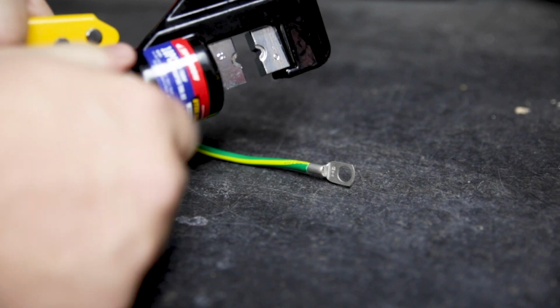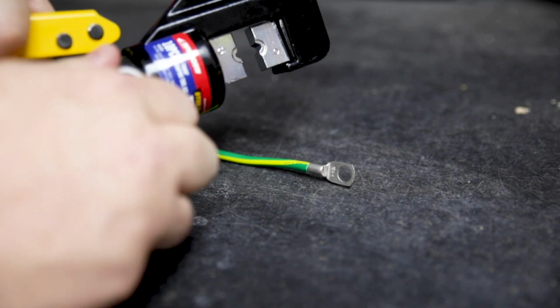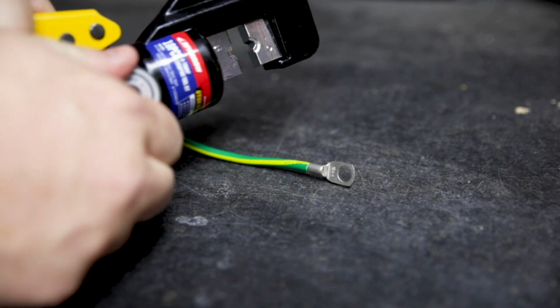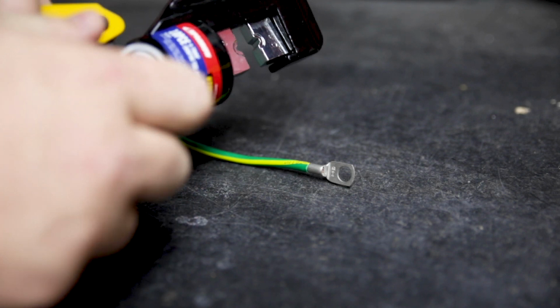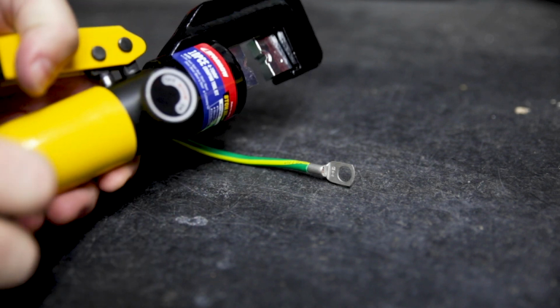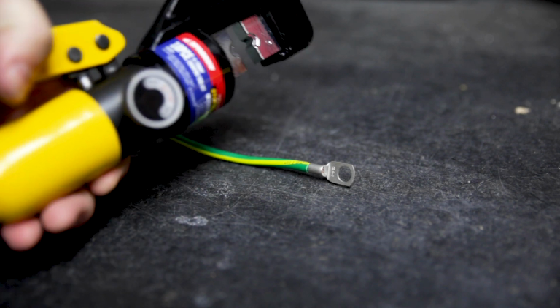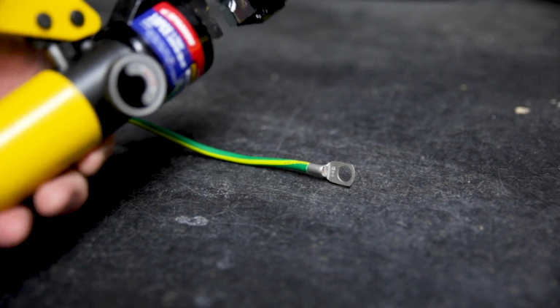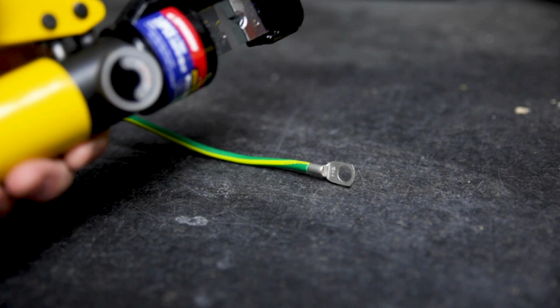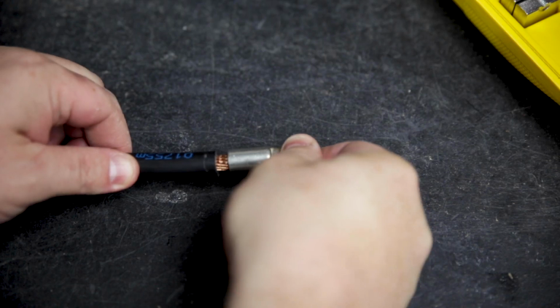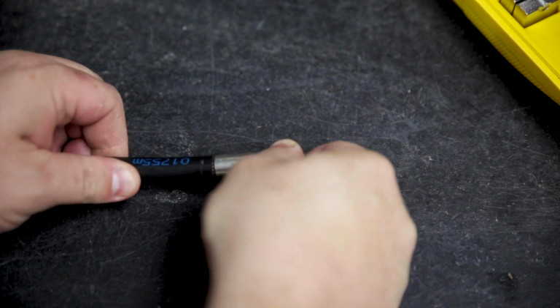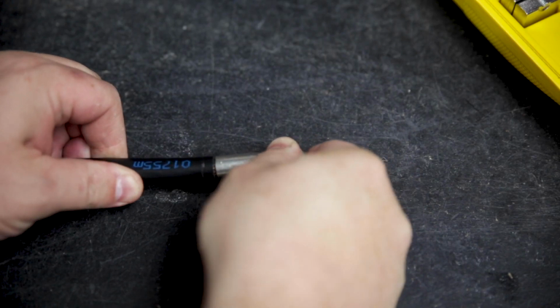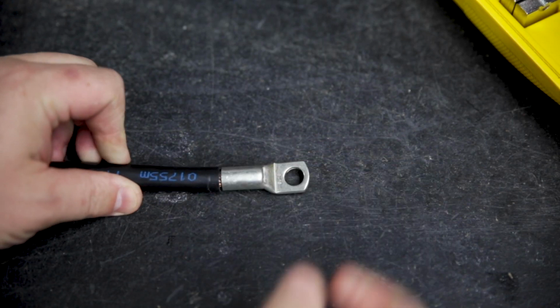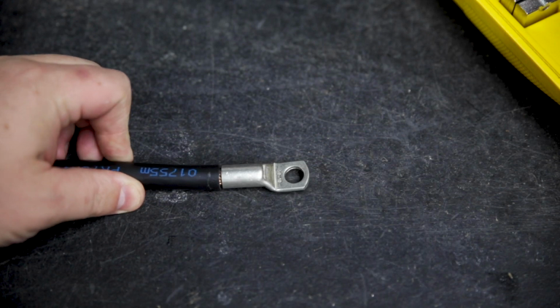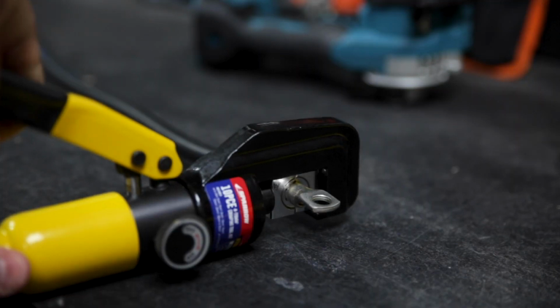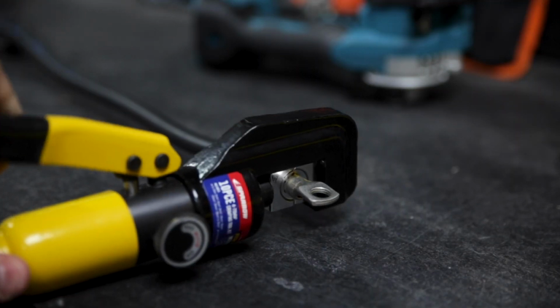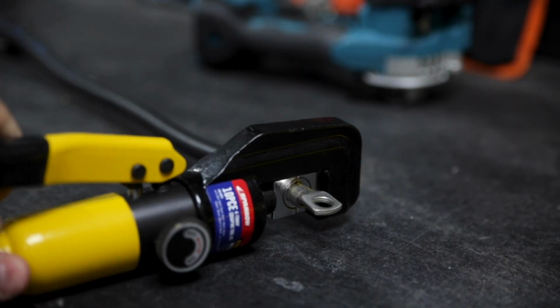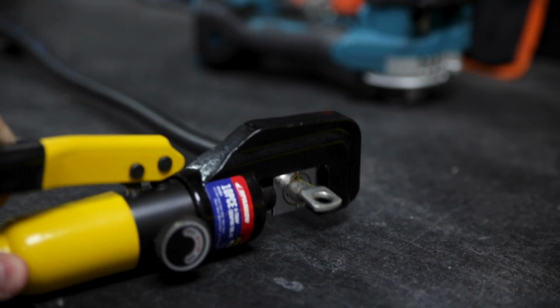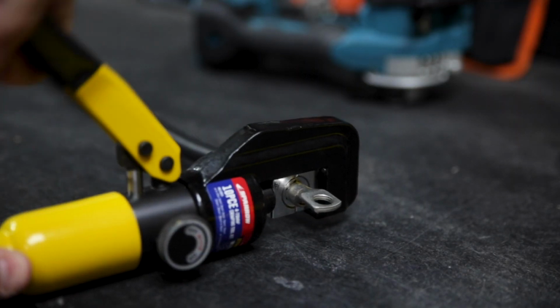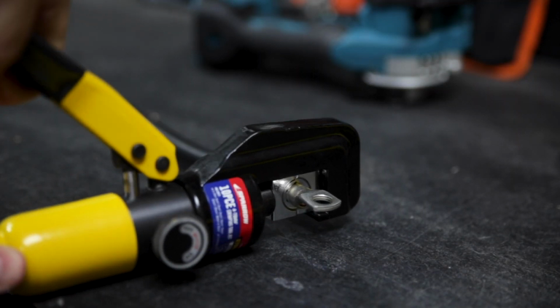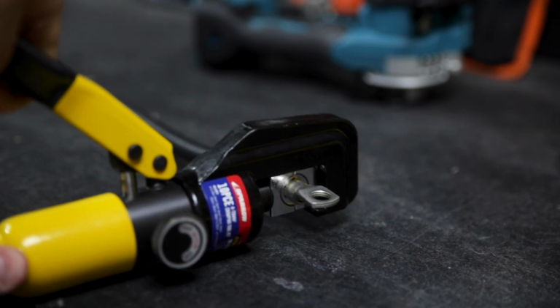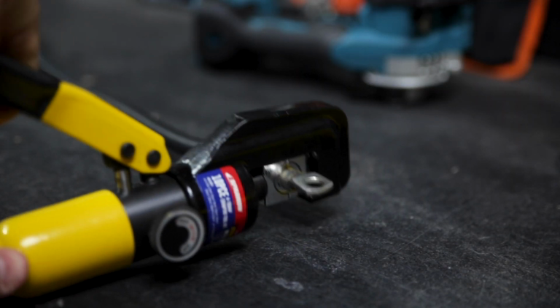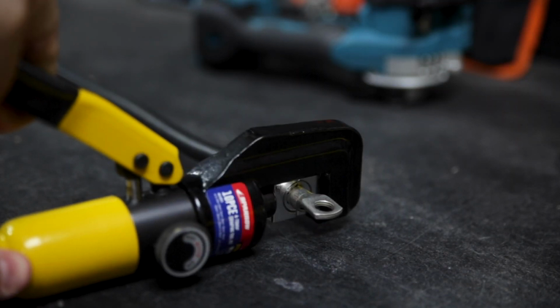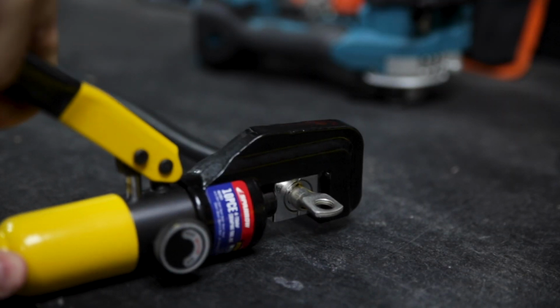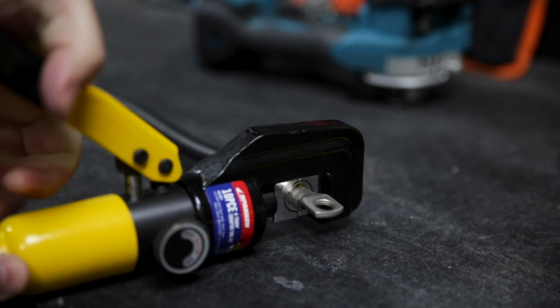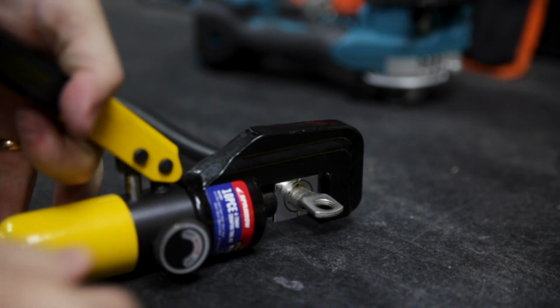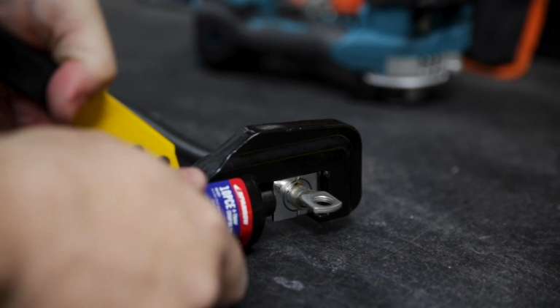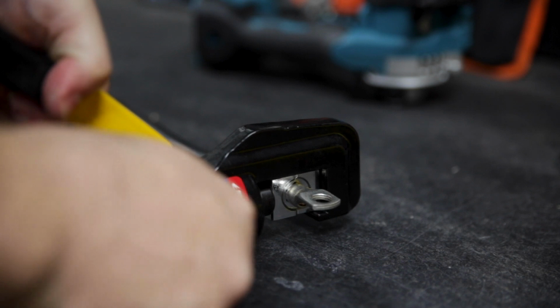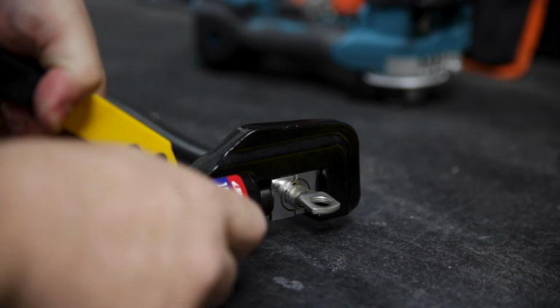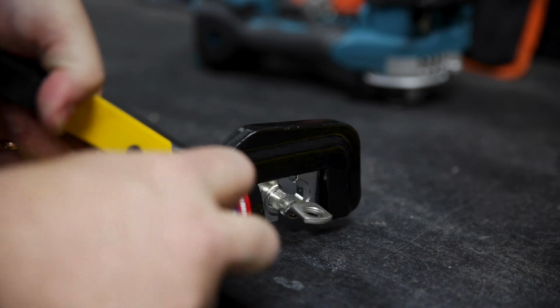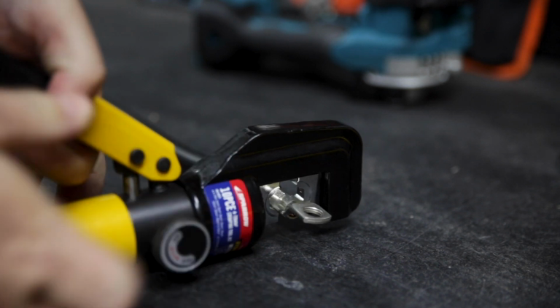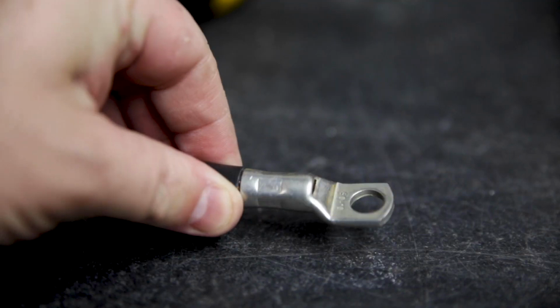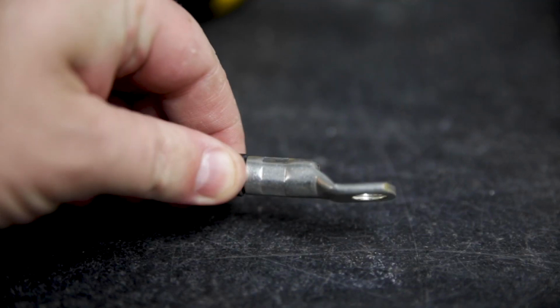To use, engage the press by turning the dial to the on position, position your connector and wire and then pump away. Pump it till you can't get it any tighter and then turn the dial to the off position. That'll release the dies into the open position and you're crimped.